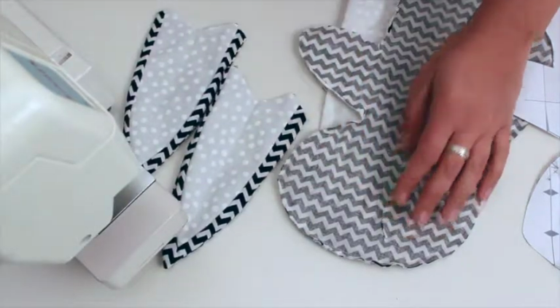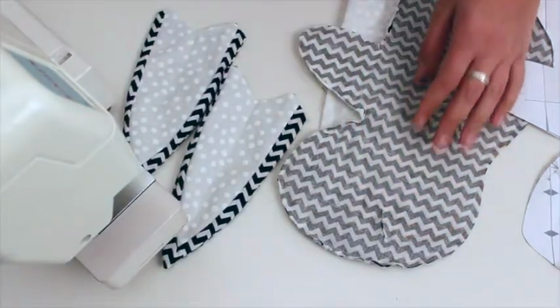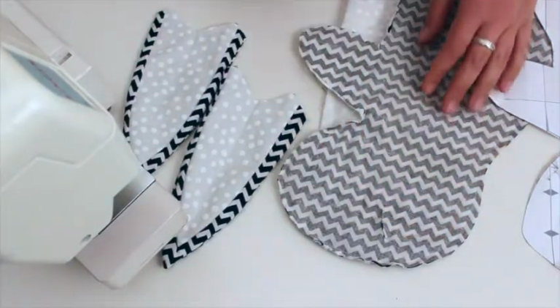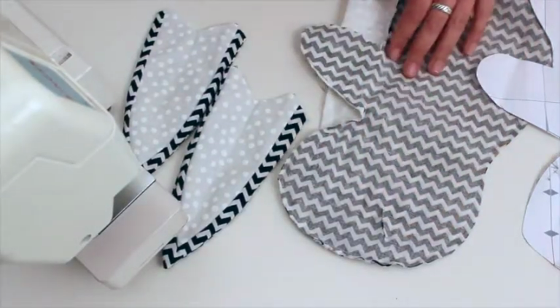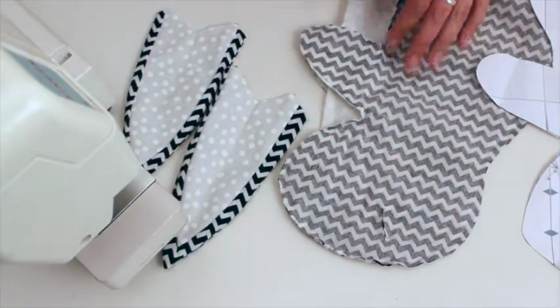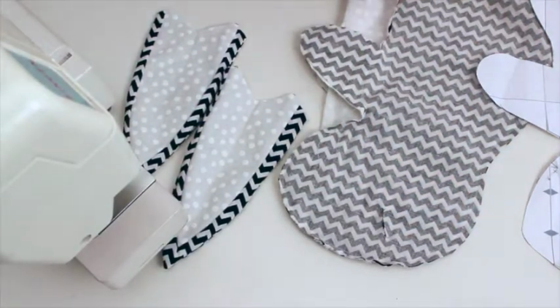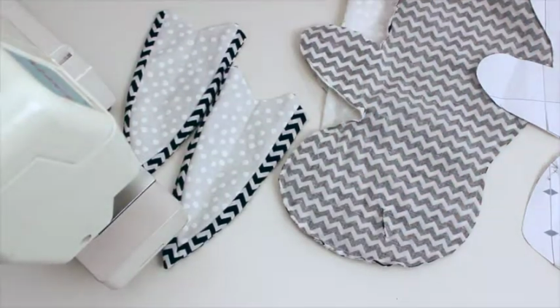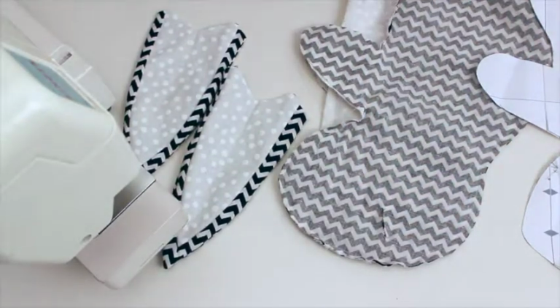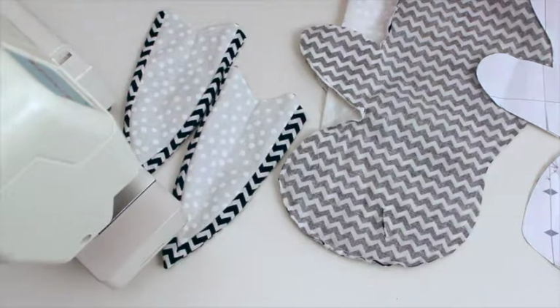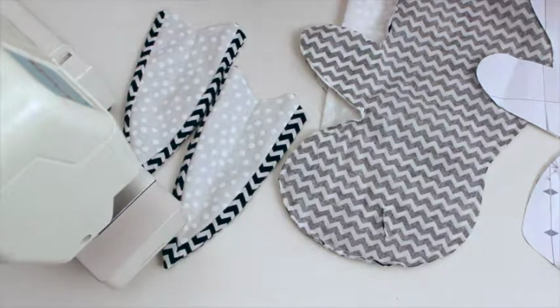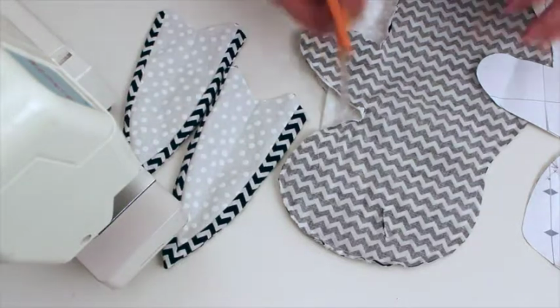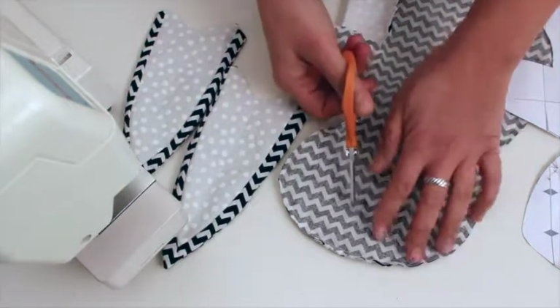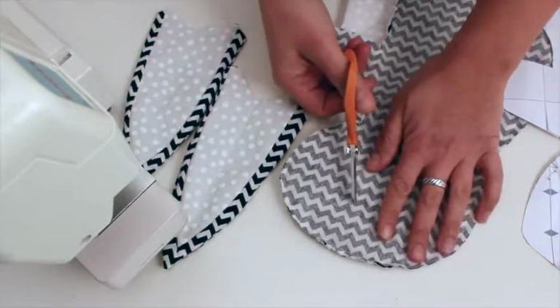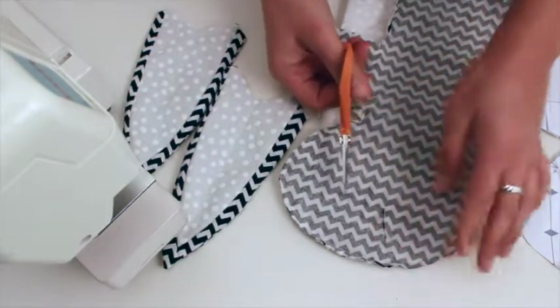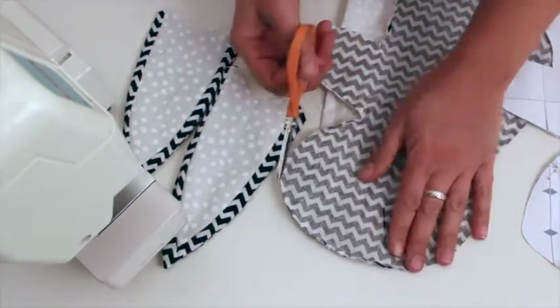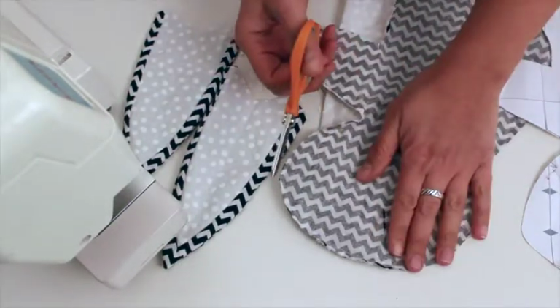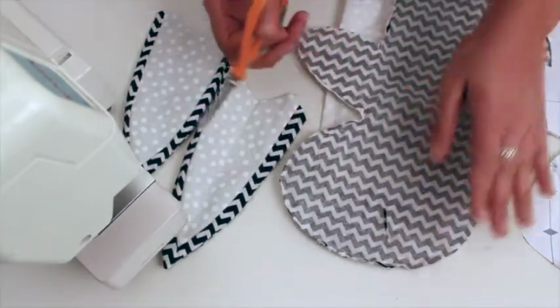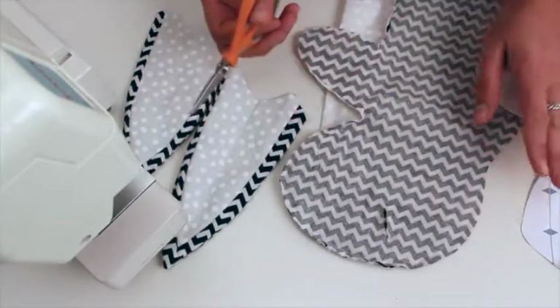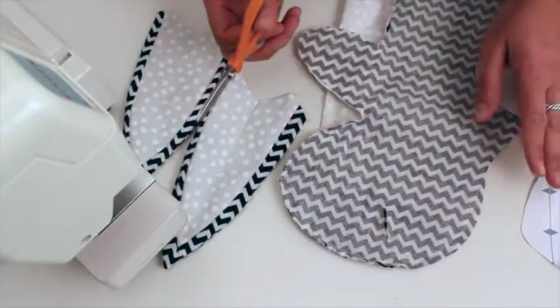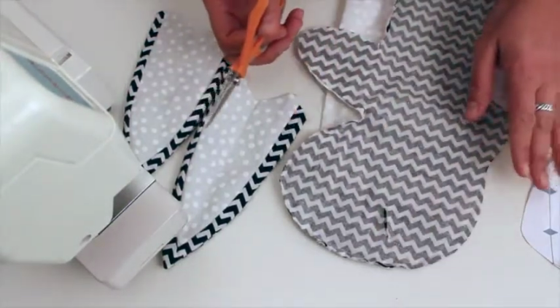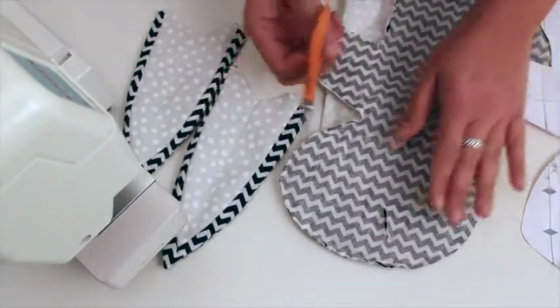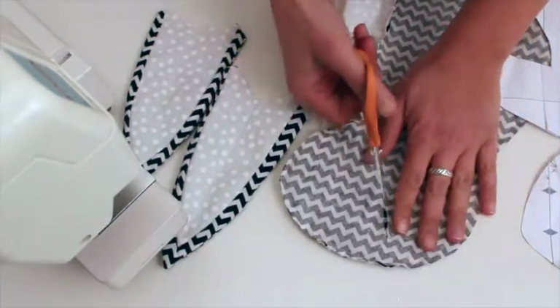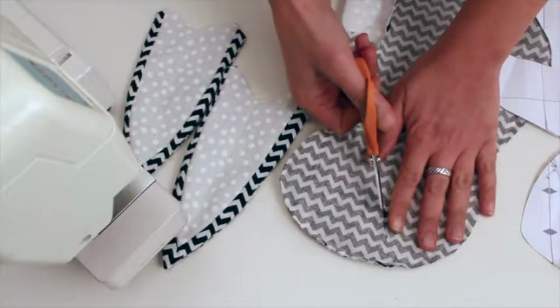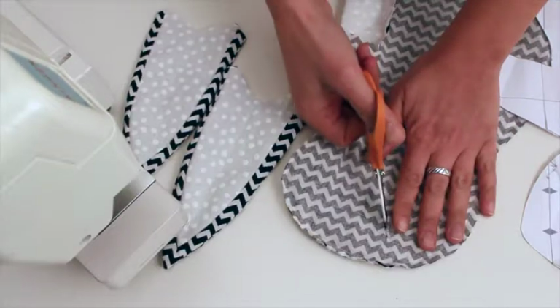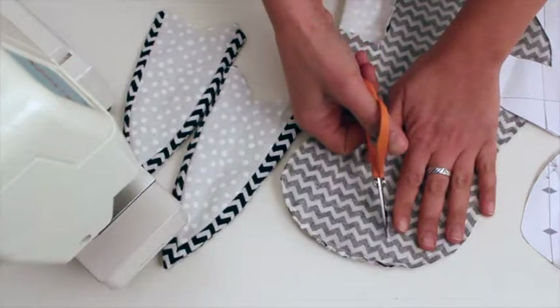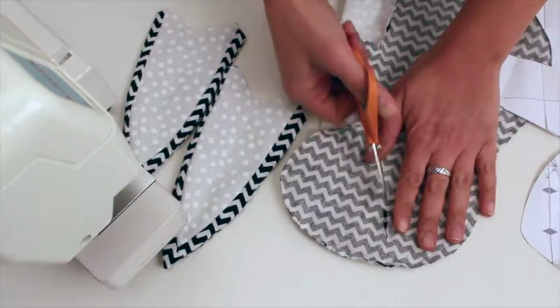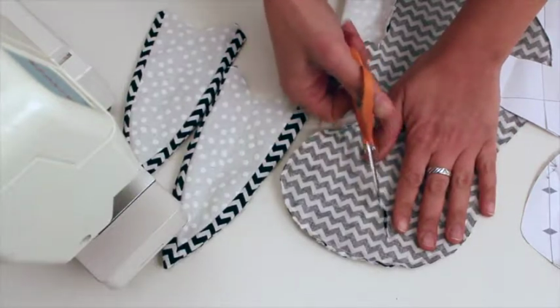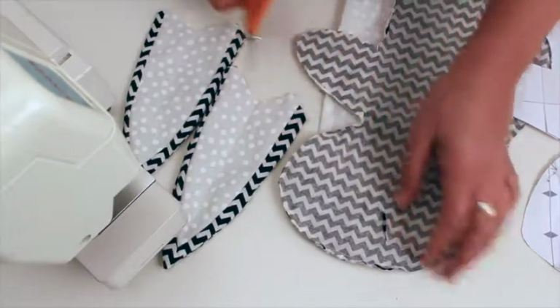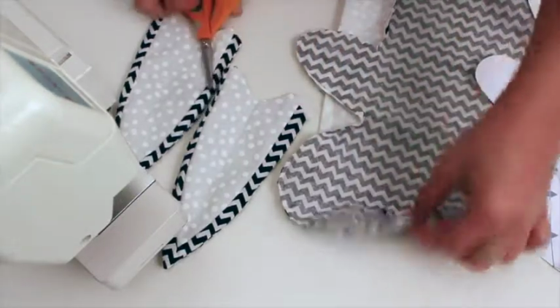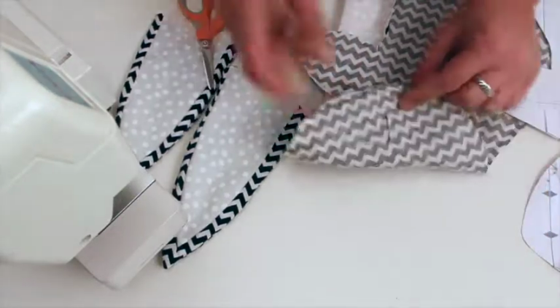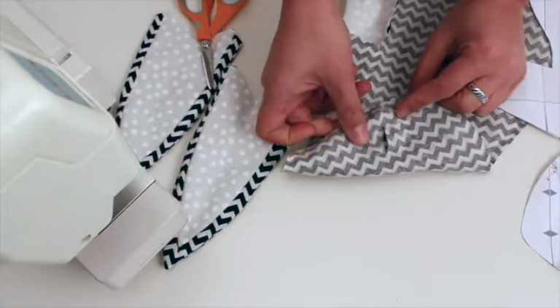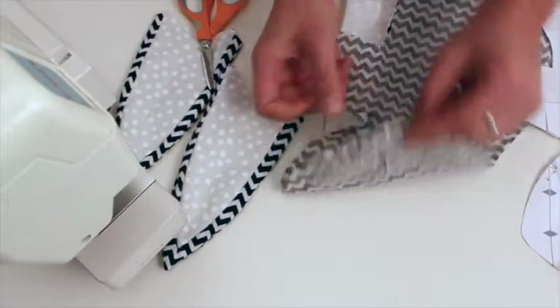And then just cut holes. It's a little nerve-wracking to cut holes in your beautiful creation, but just cut holes as indicated in the pattern piece on both sides.